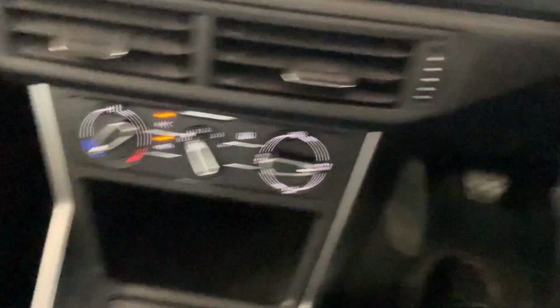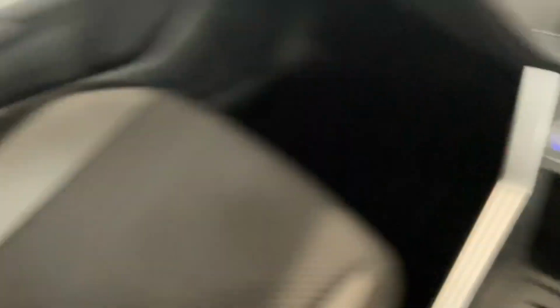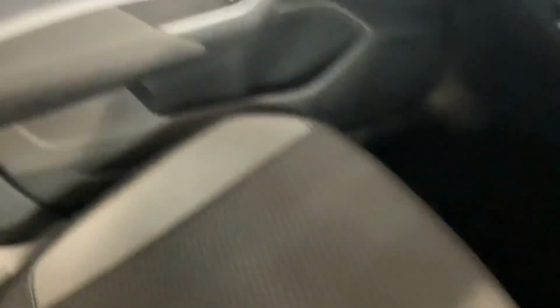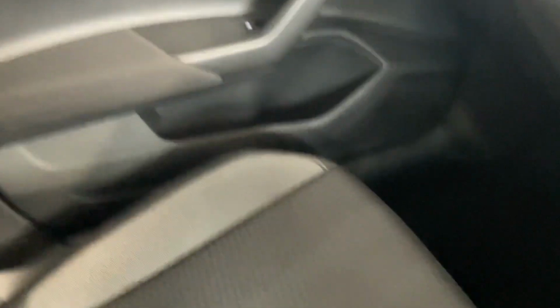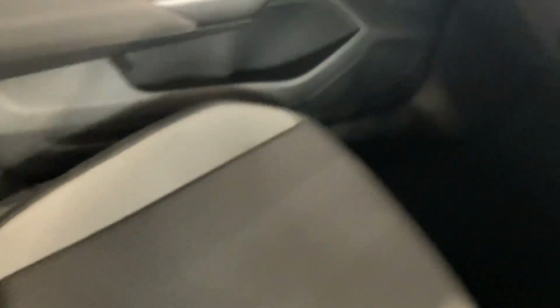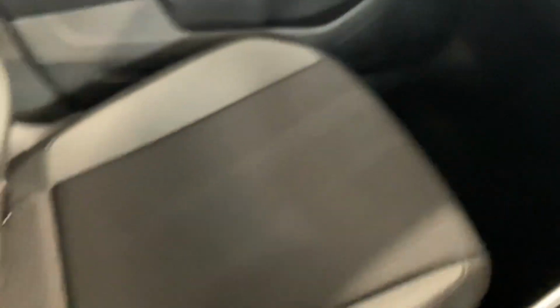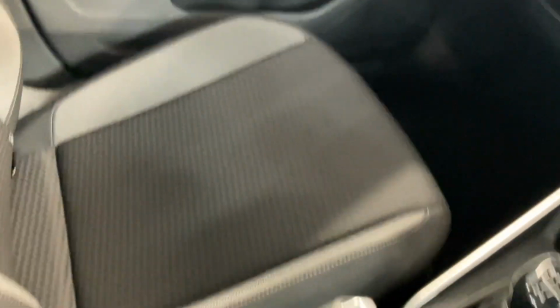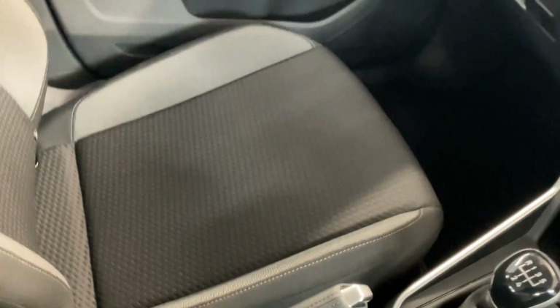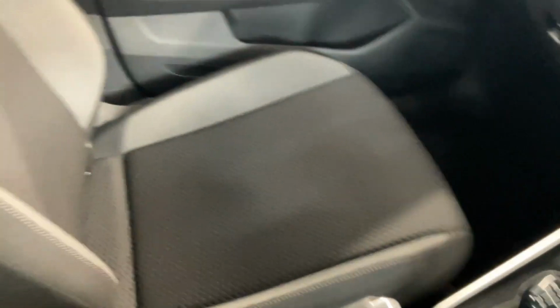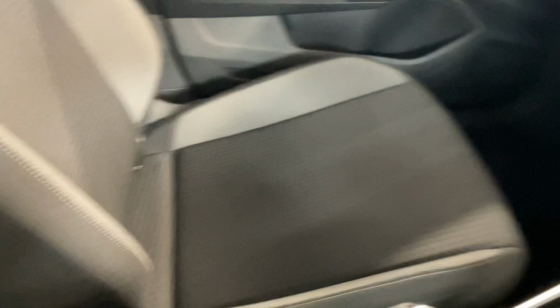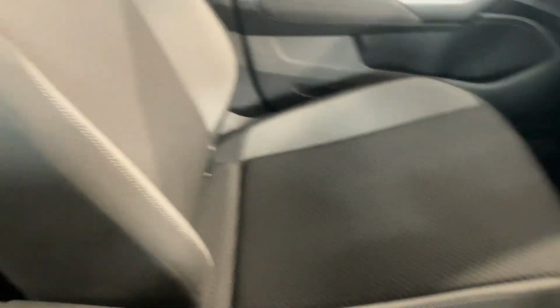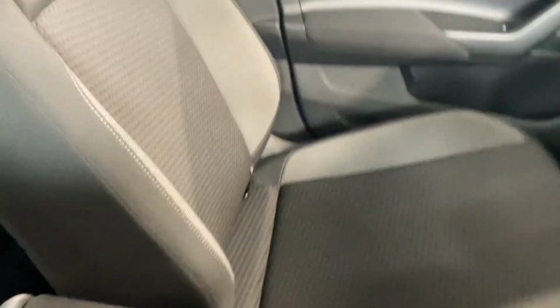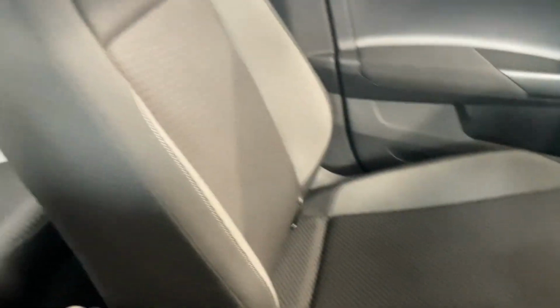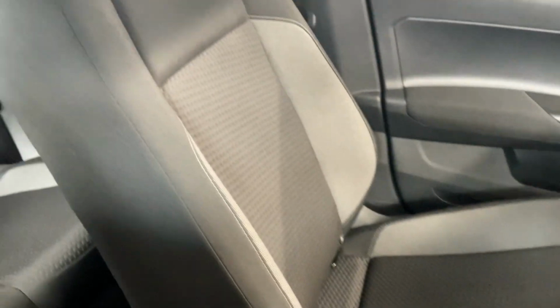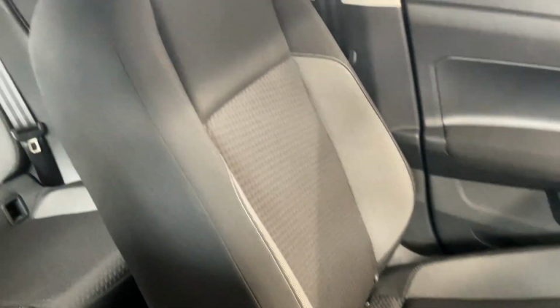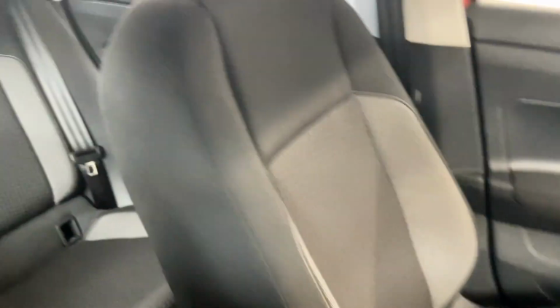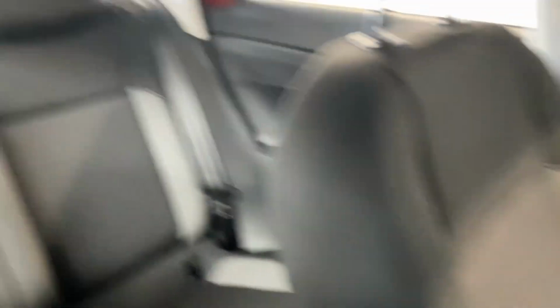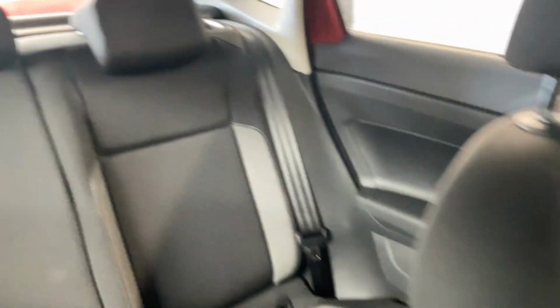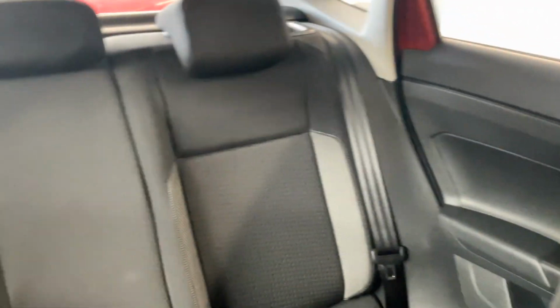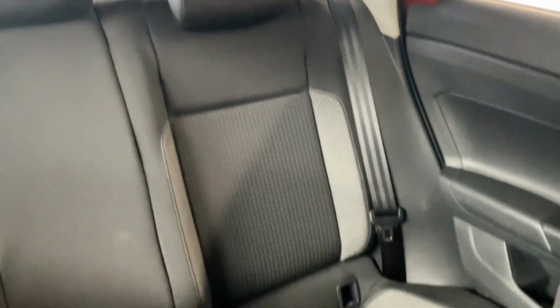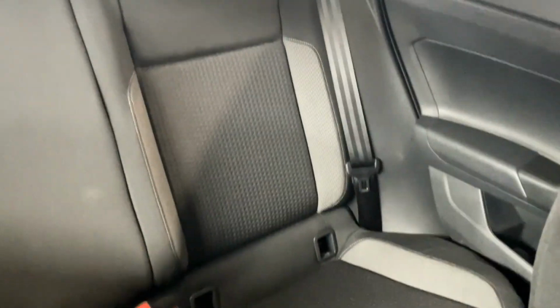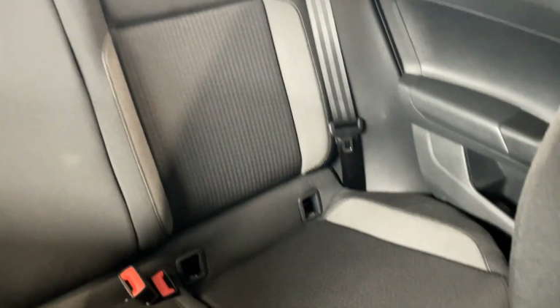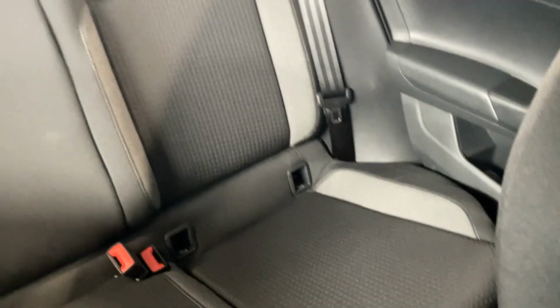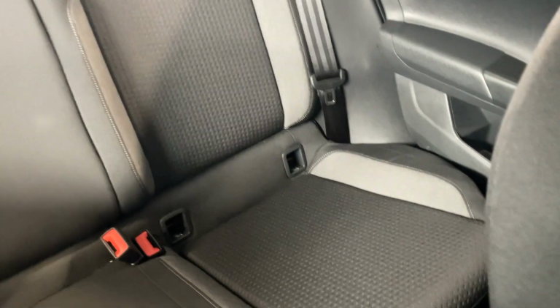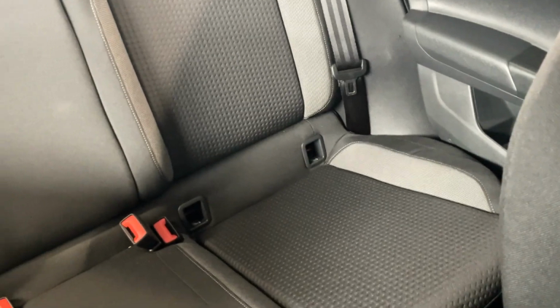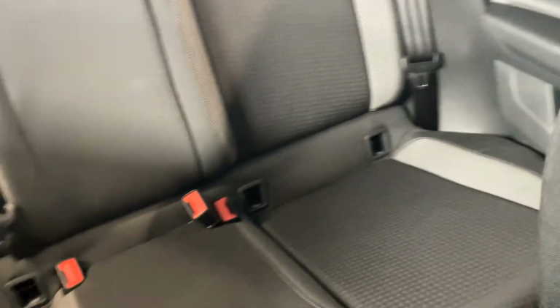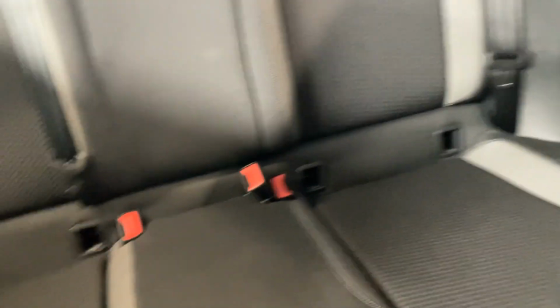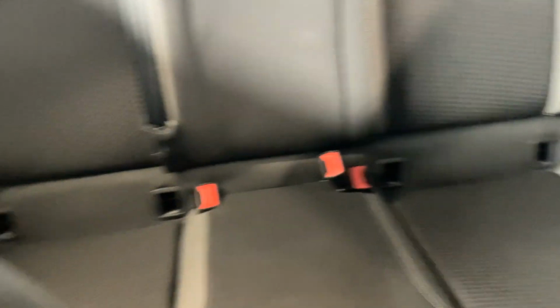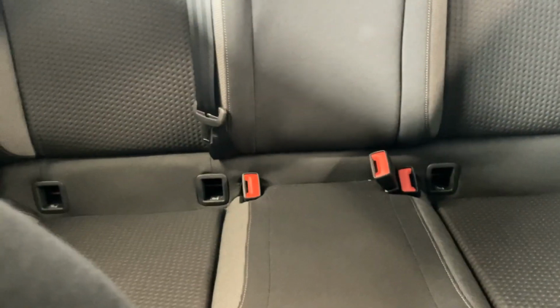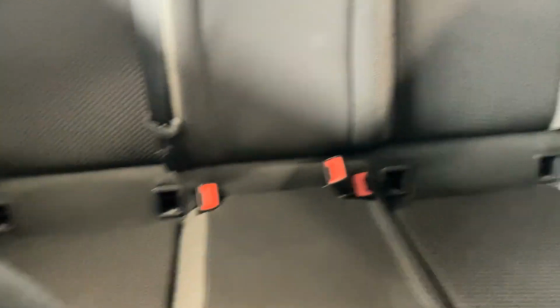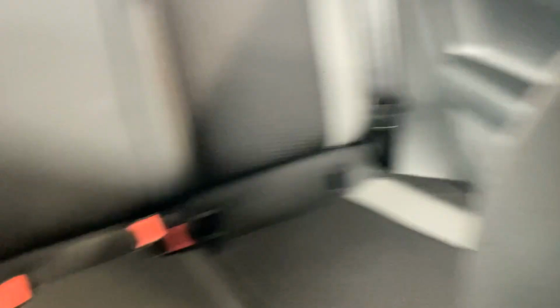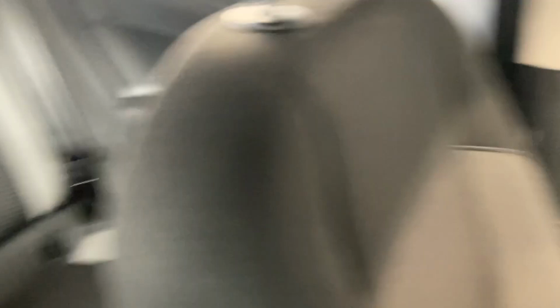You've got the black cloth interior. That colour scheme and style runs into the back seat, so the ISOFIX points that you can see there are down at the bottom of those rear seats.